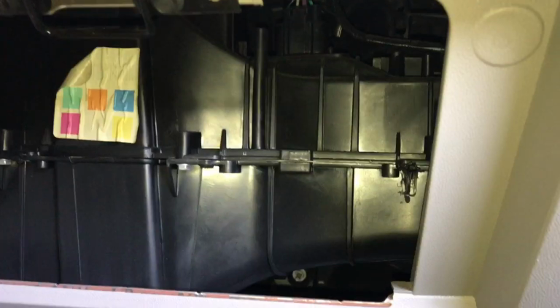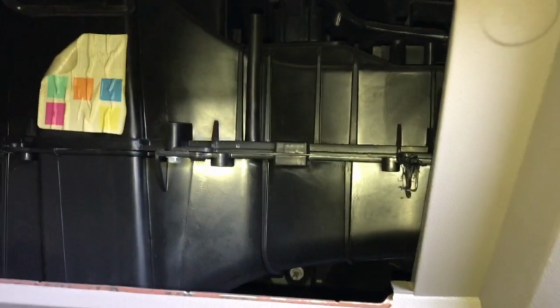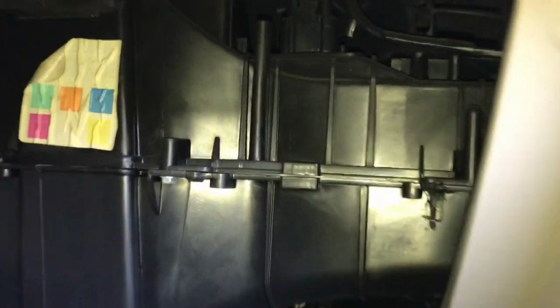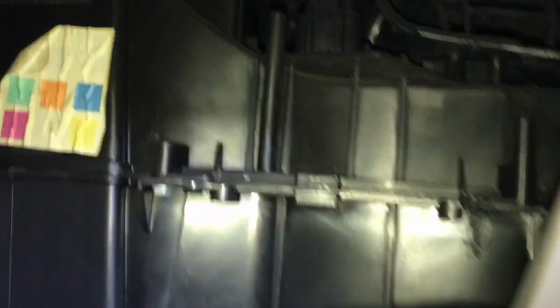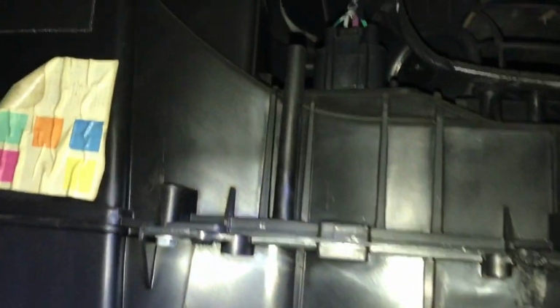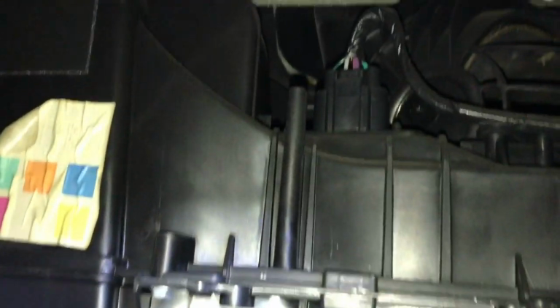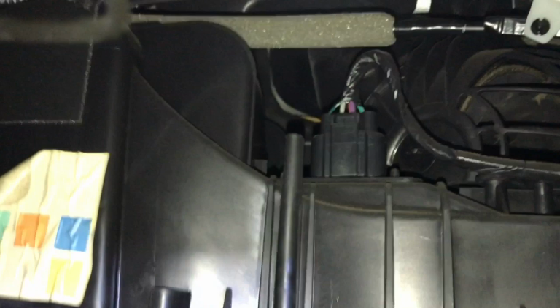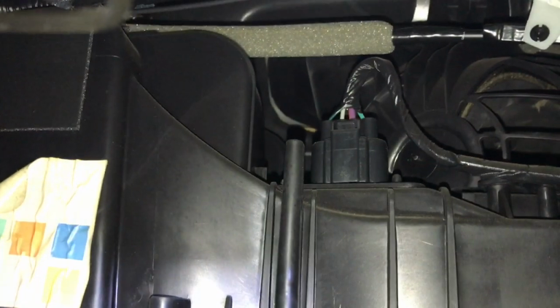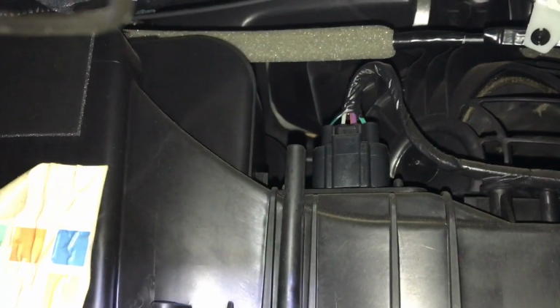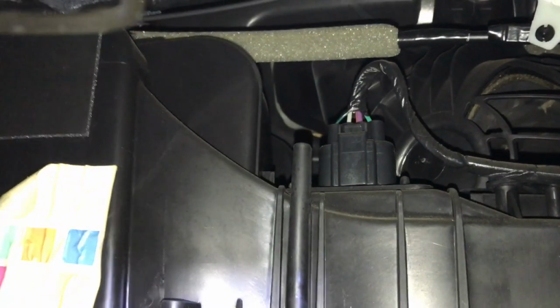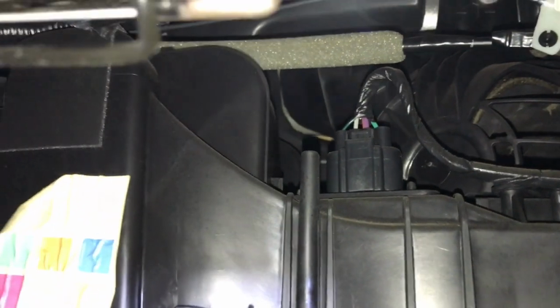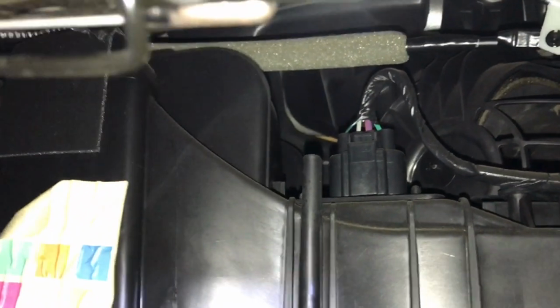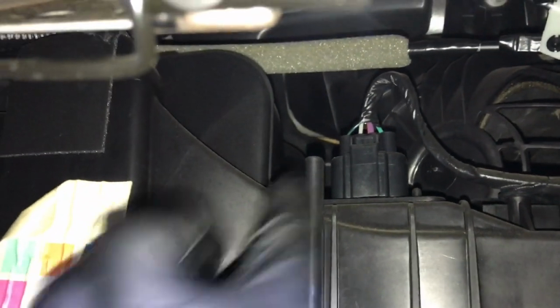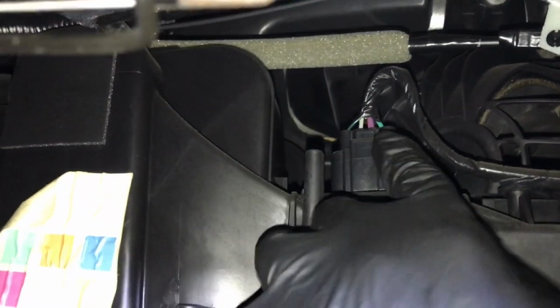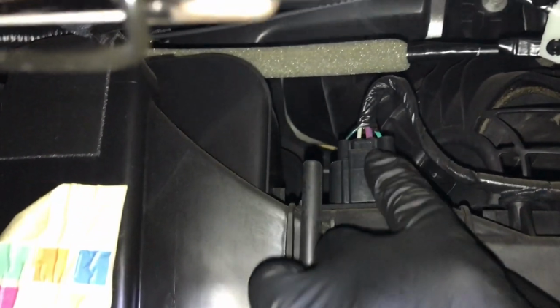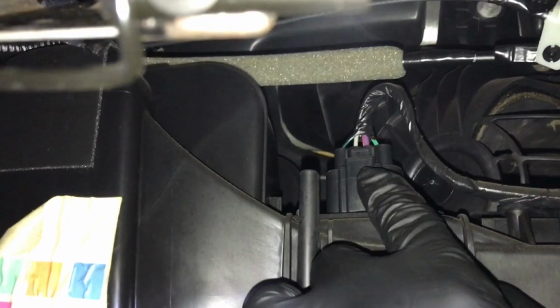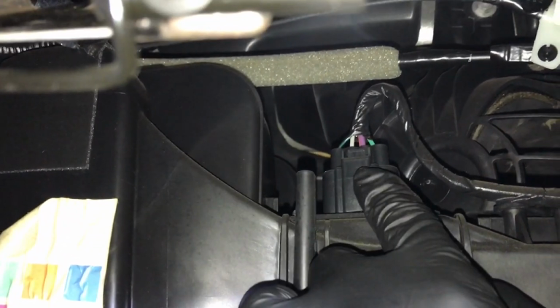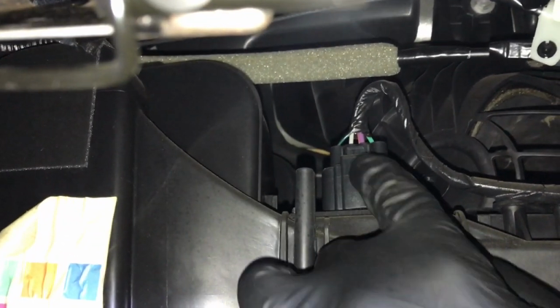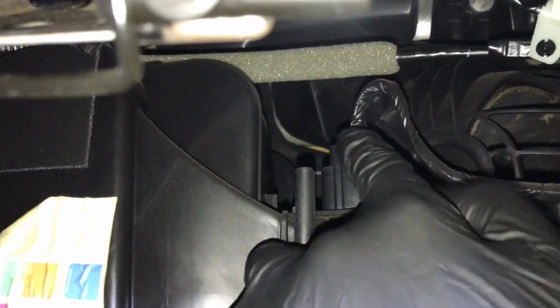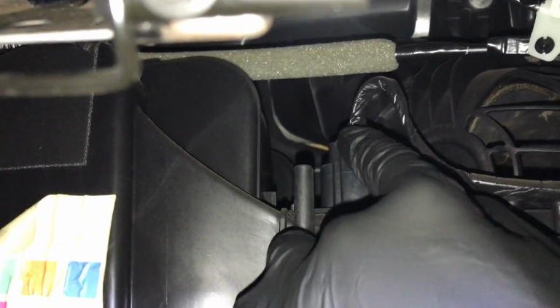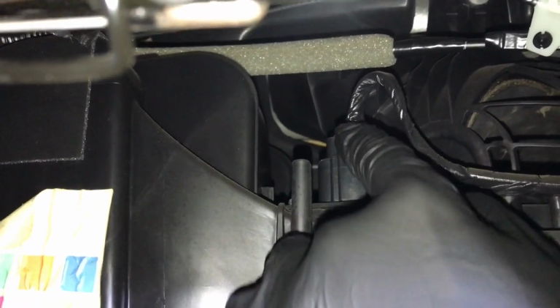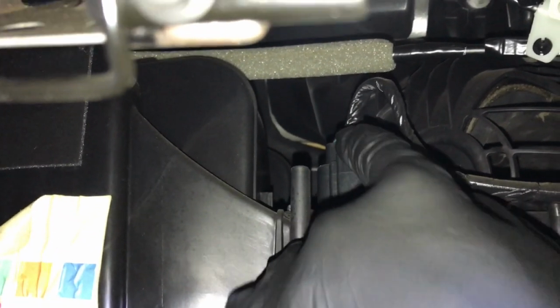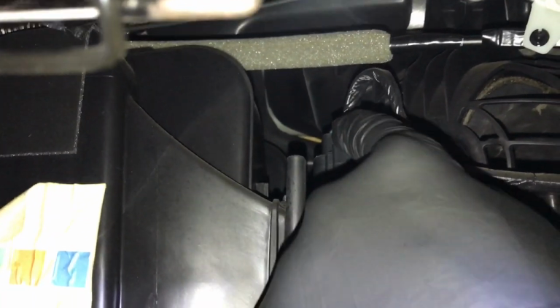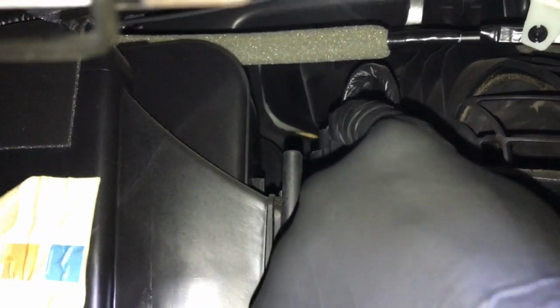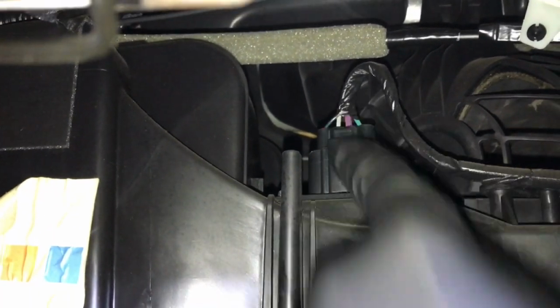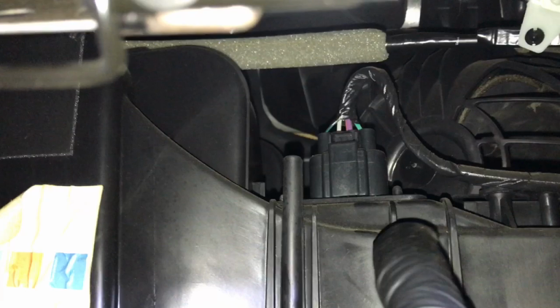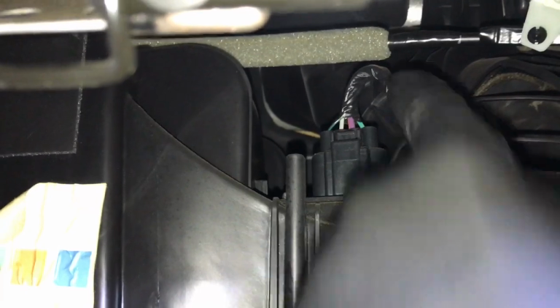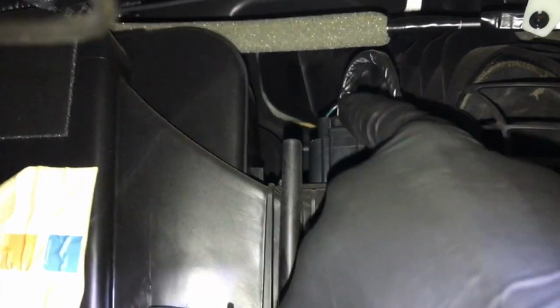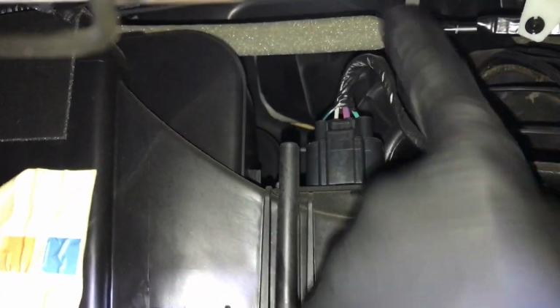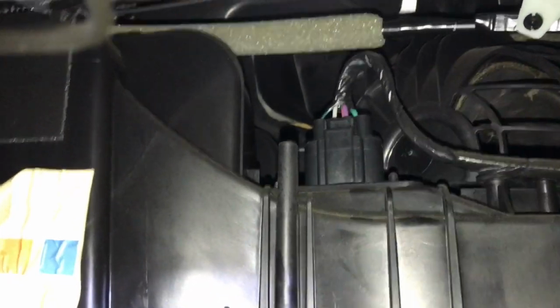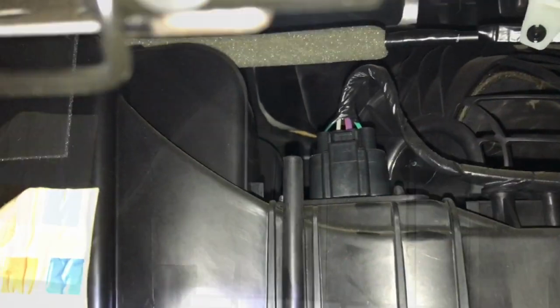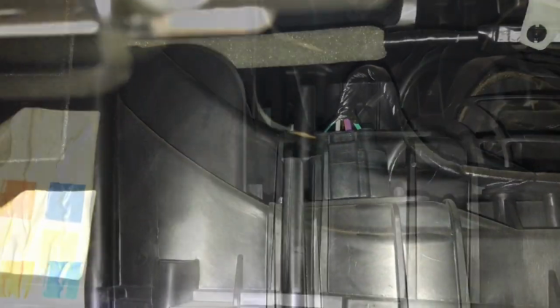Now looking into the cavity where the glove box was, right there is the plug for the blower motor resistor. So you're going to push that little tab there and pull the electrical connector off.